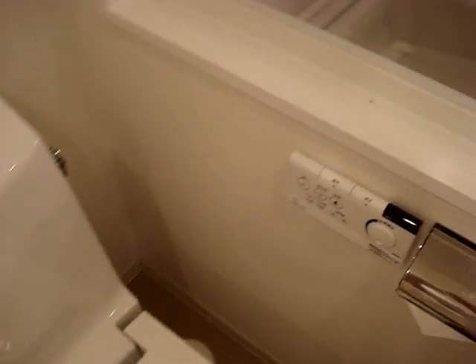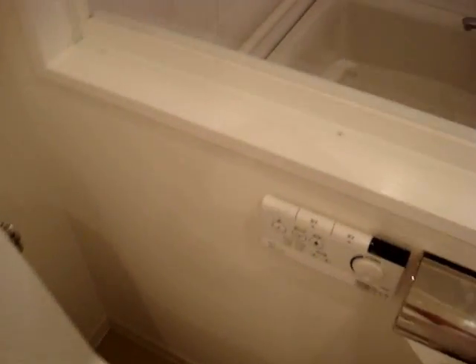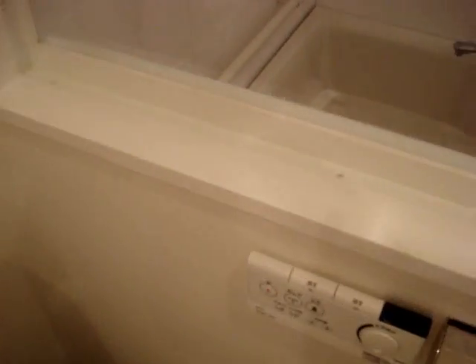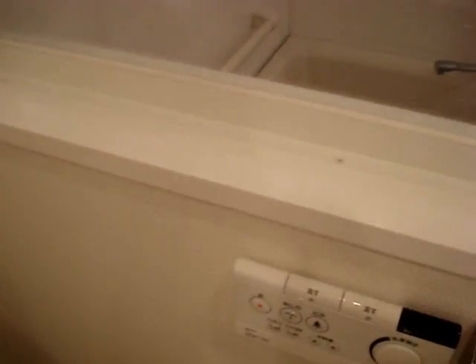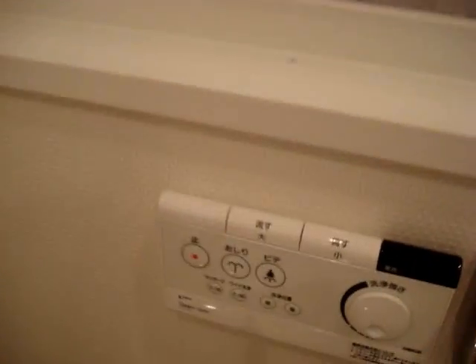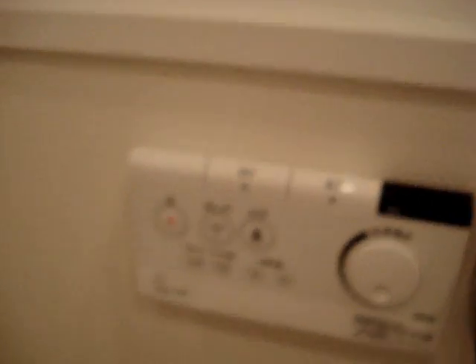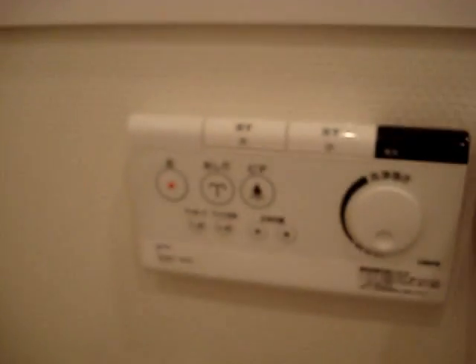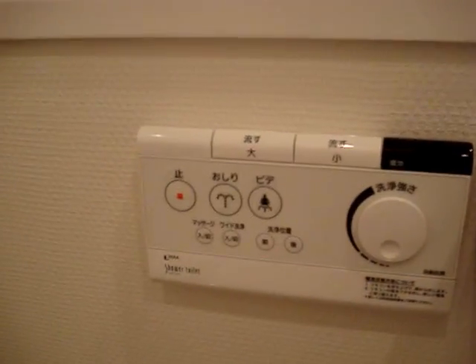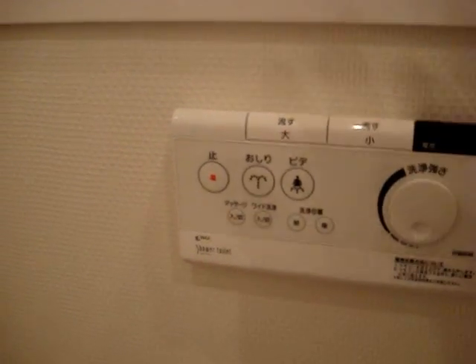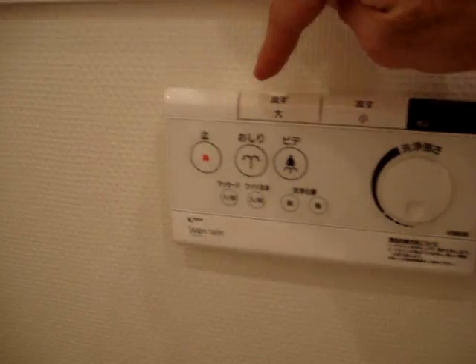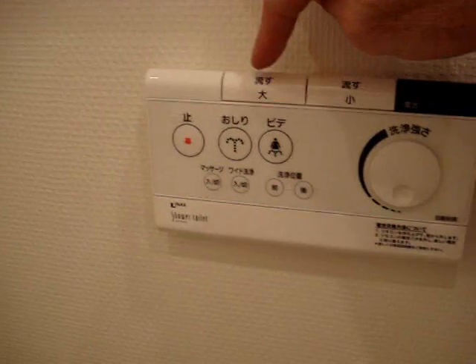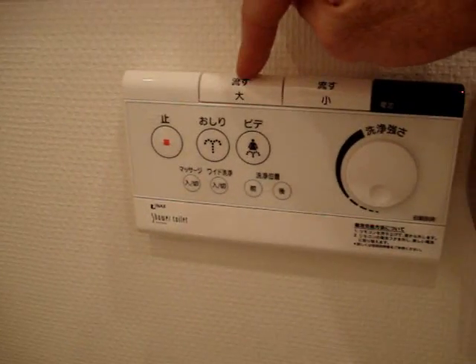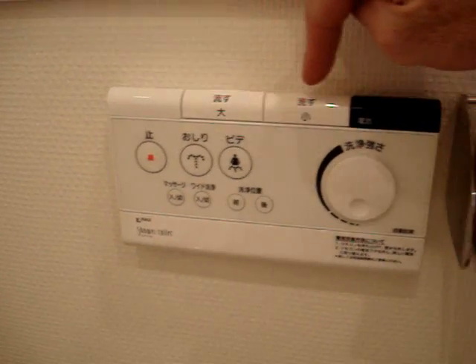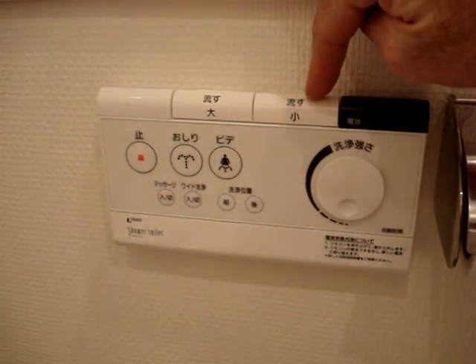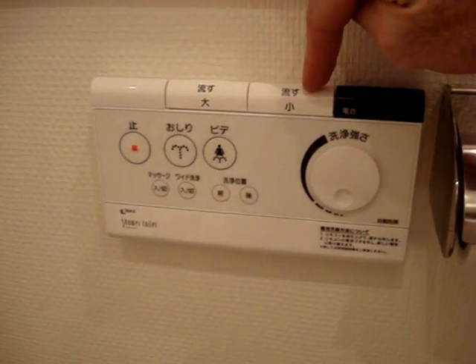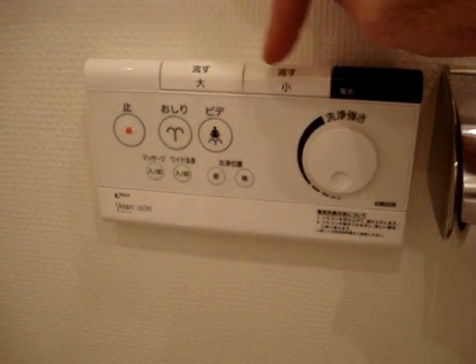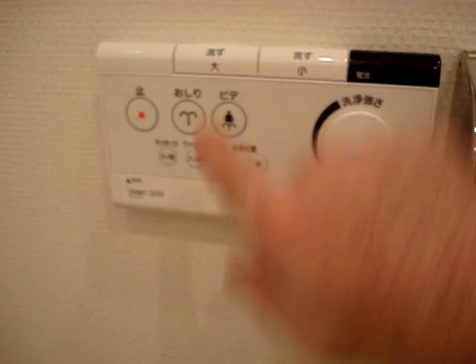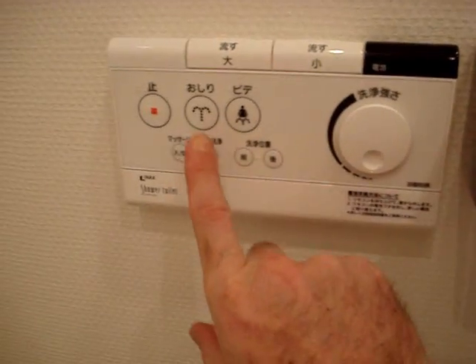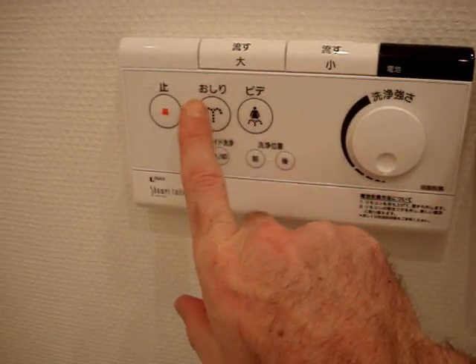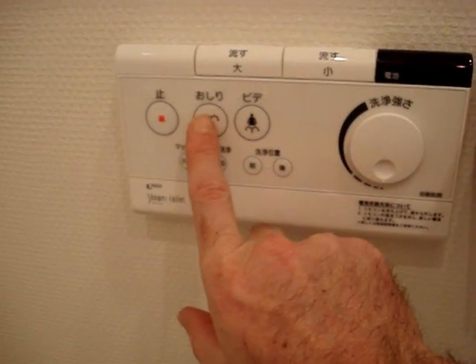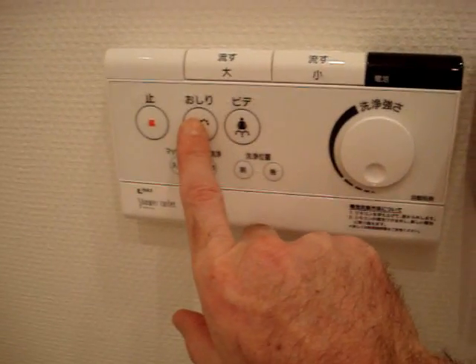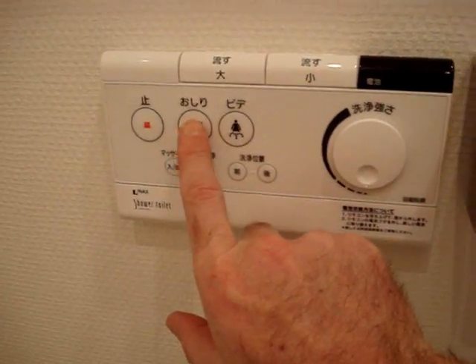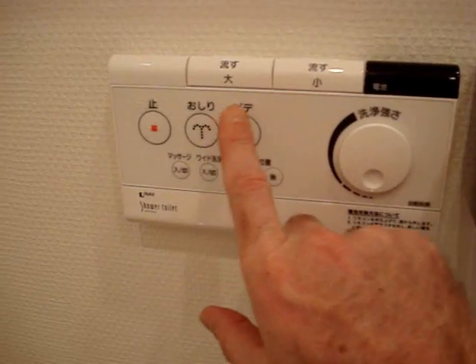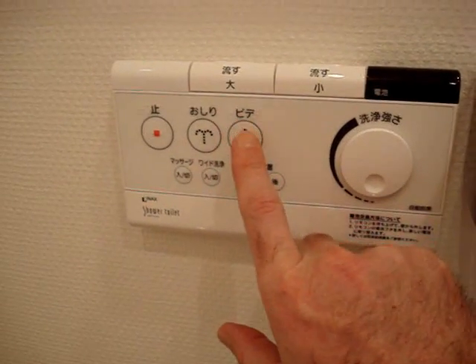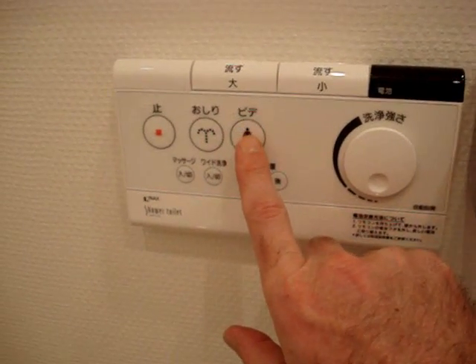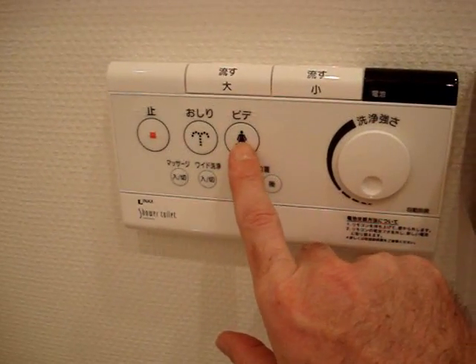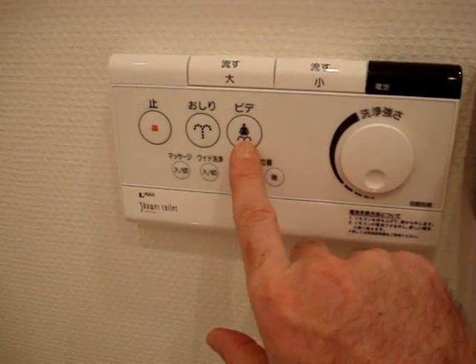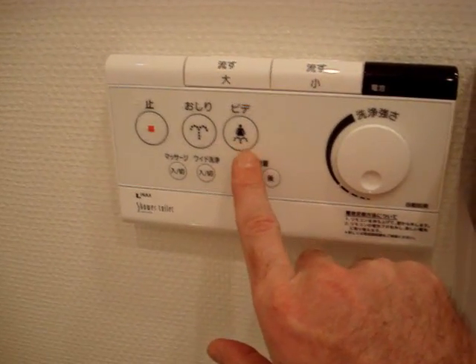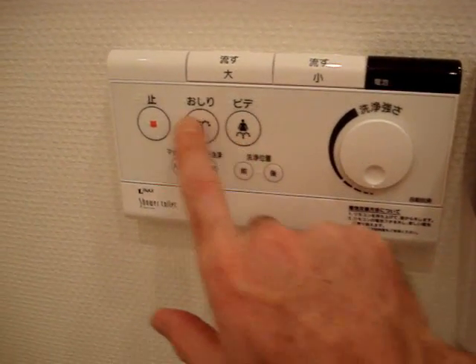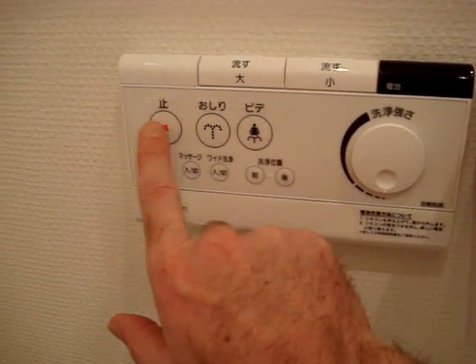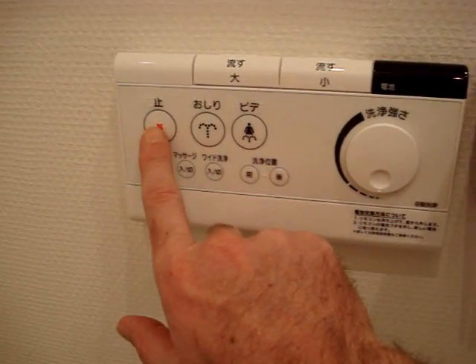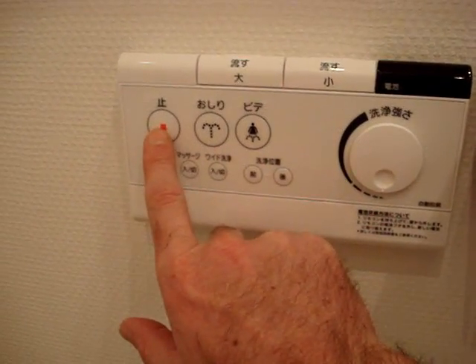Moving to the more interesting controls. This one has full flush, half flush, bidet, females bidet, and the off button for the bidet.